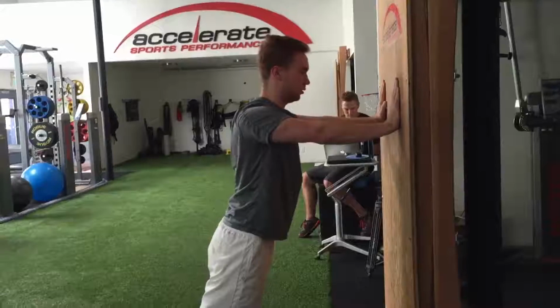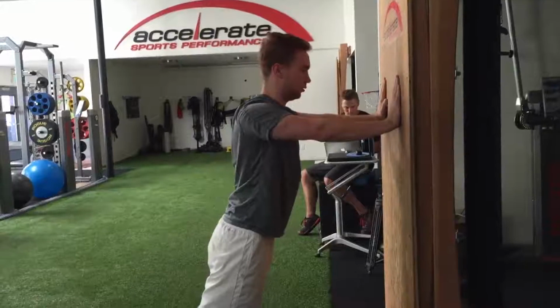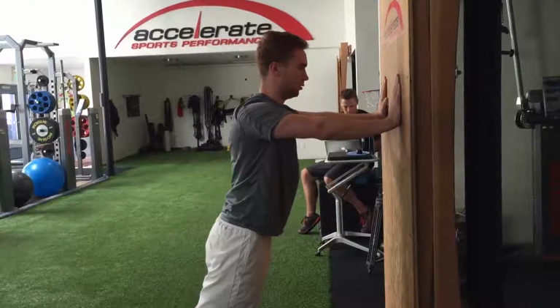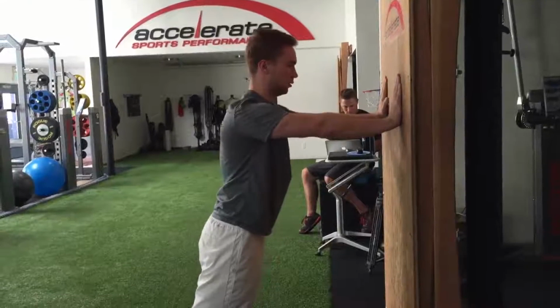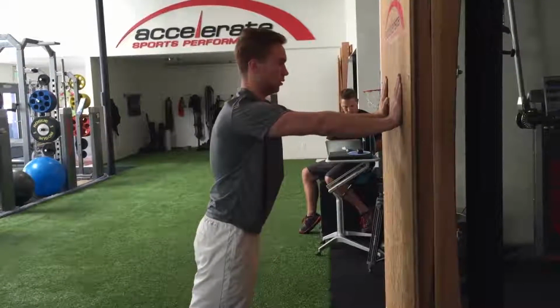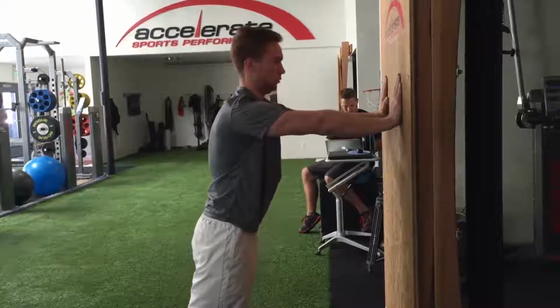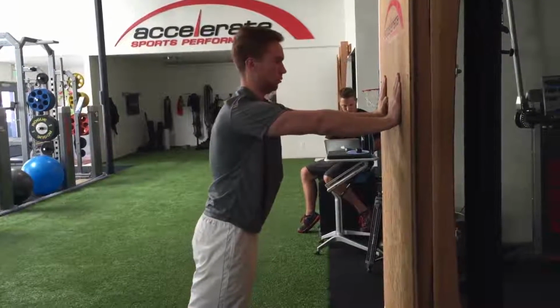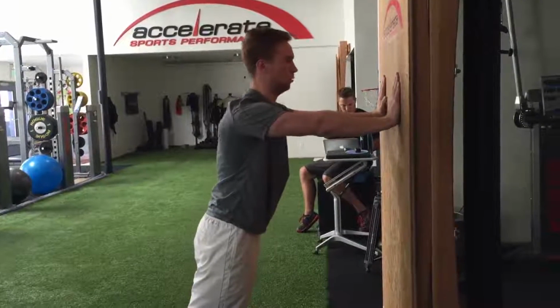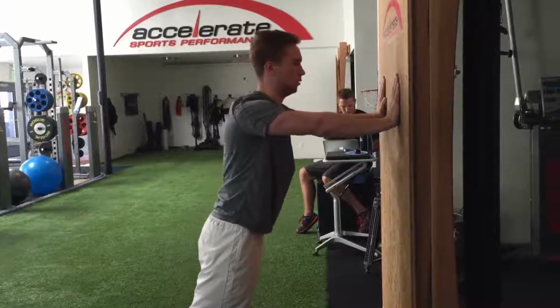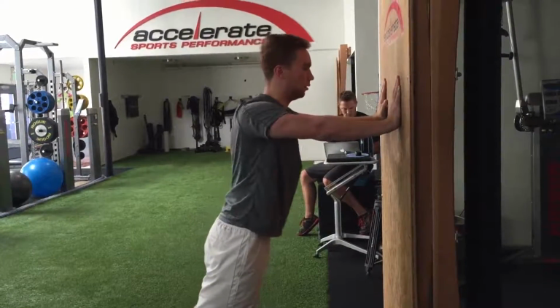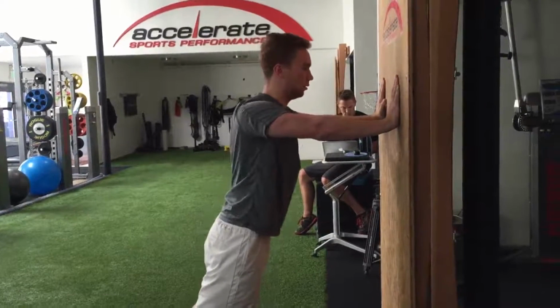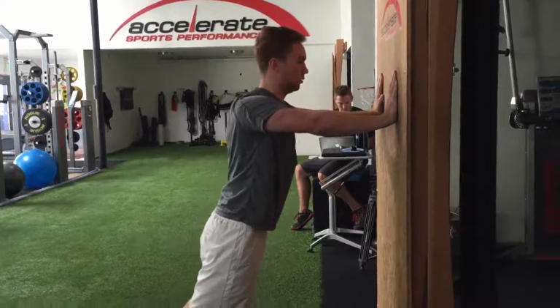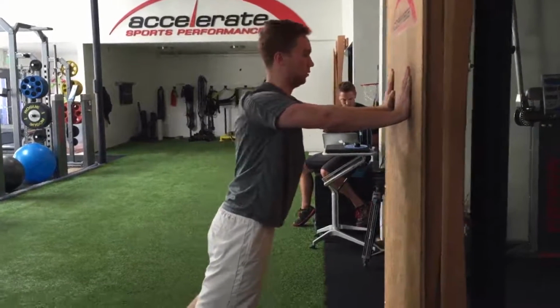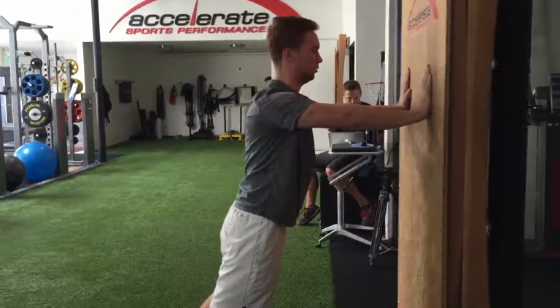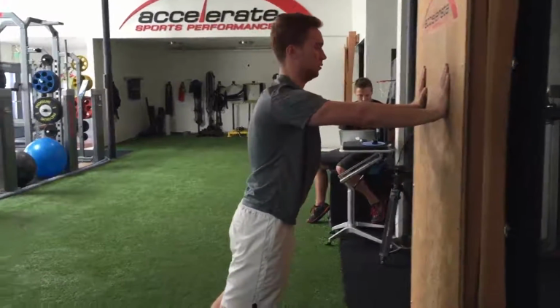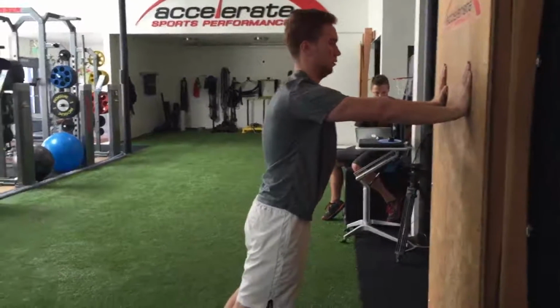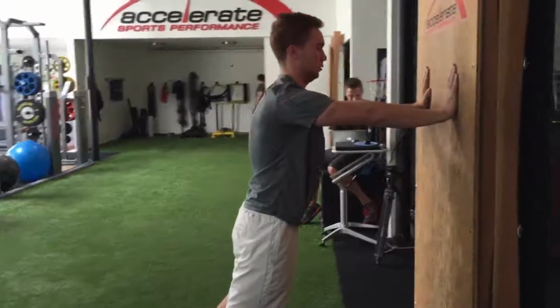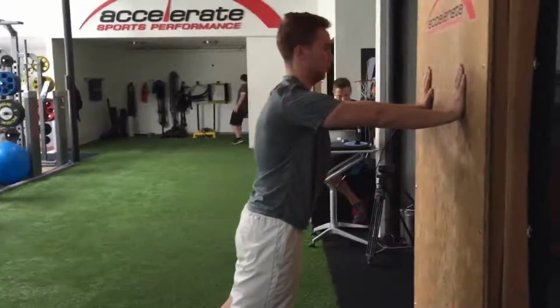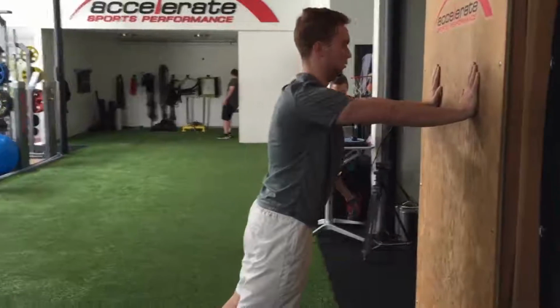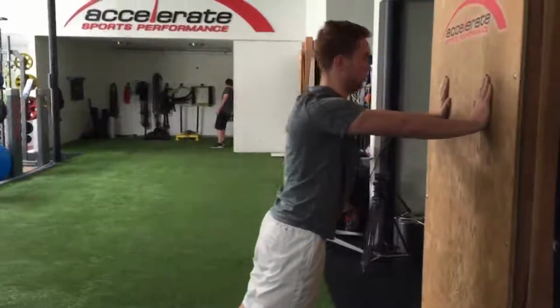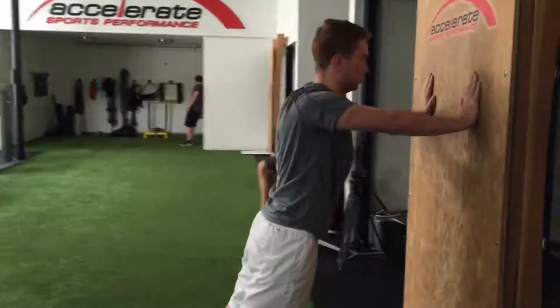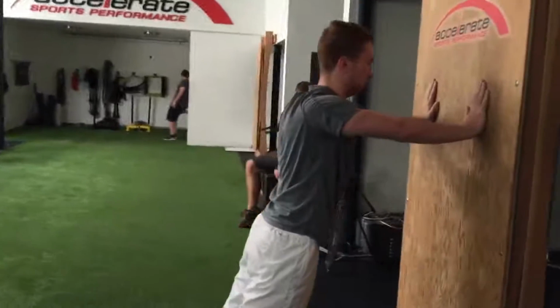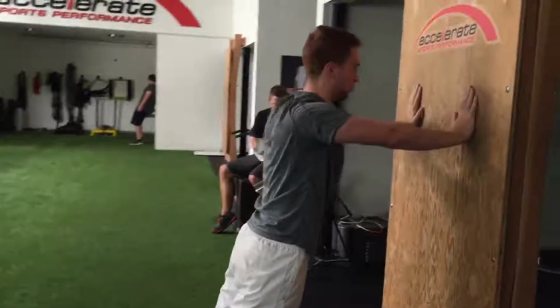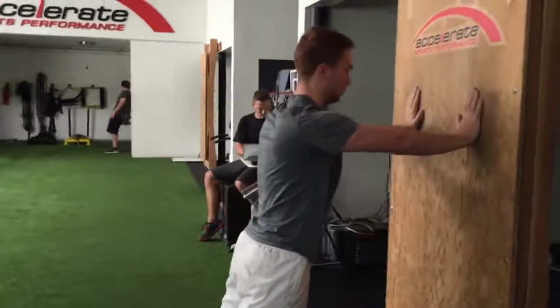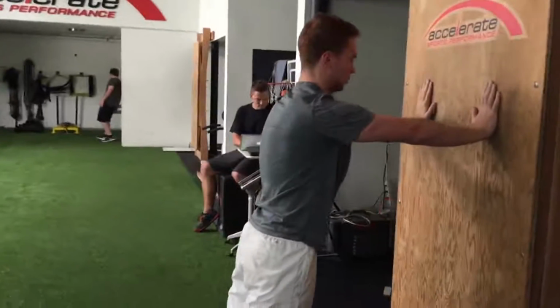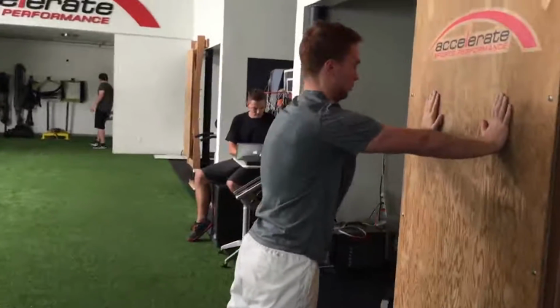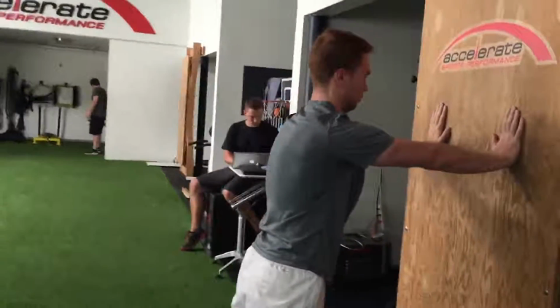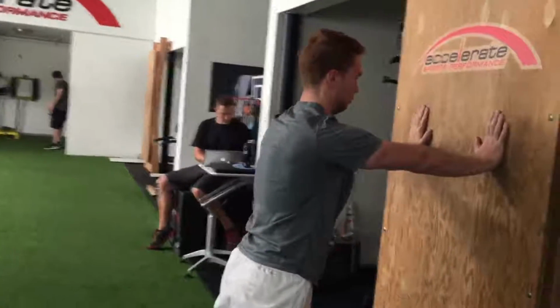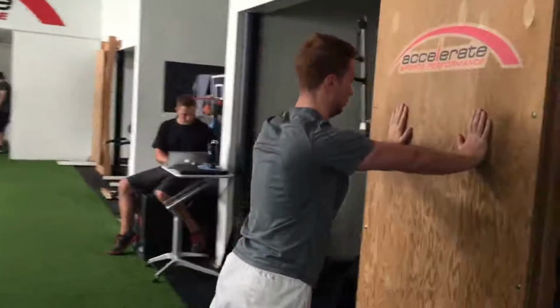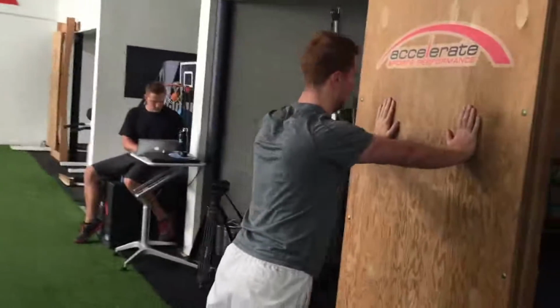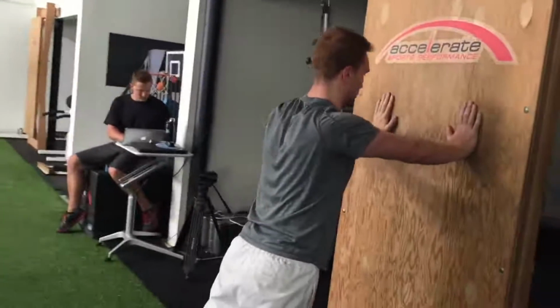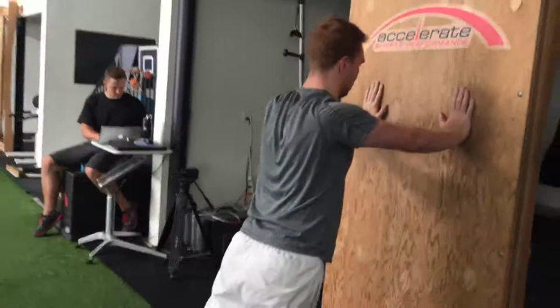Begin in a parallel stance with both hands on the wall, elbows extended, and scapulae retracted. While leaning into the wall, press by protracting the scapulae, pushing your thoracic spine away from the wall.